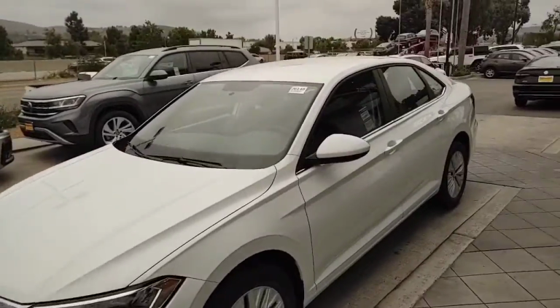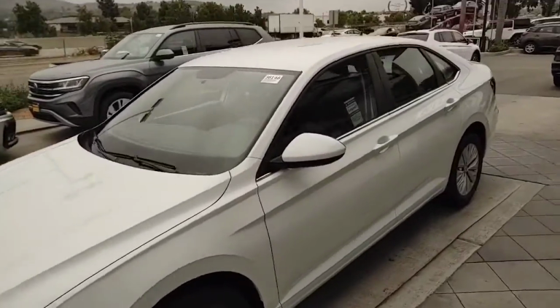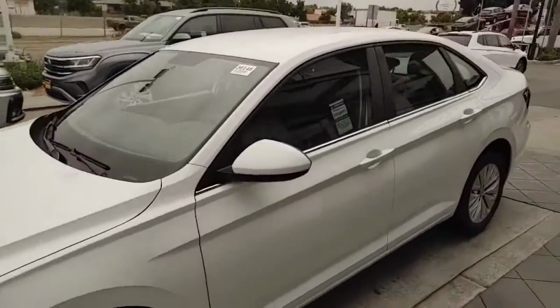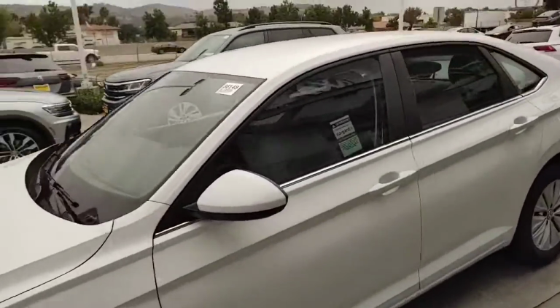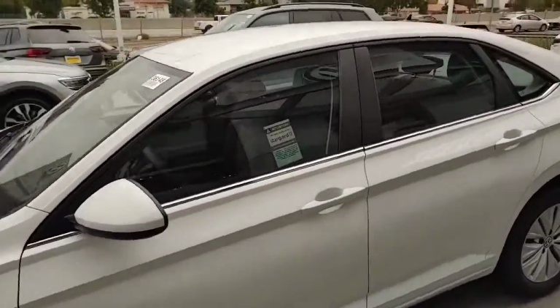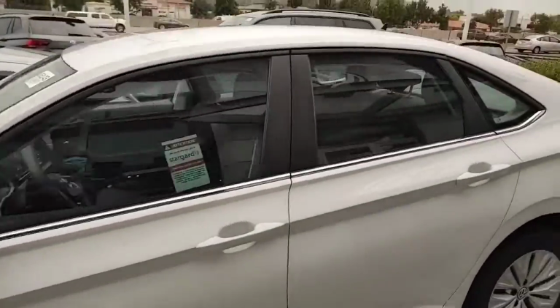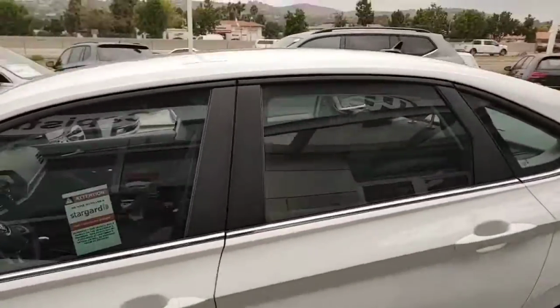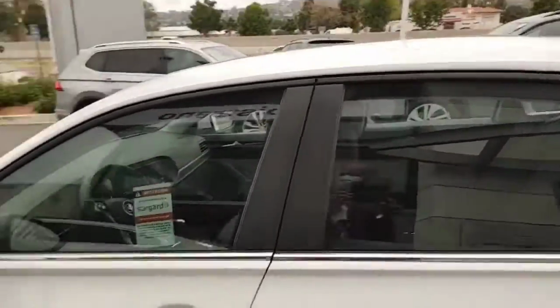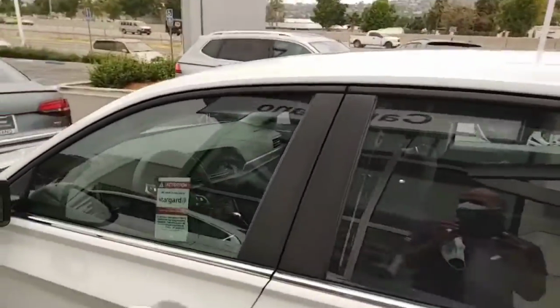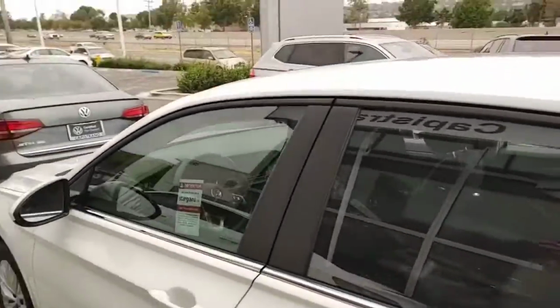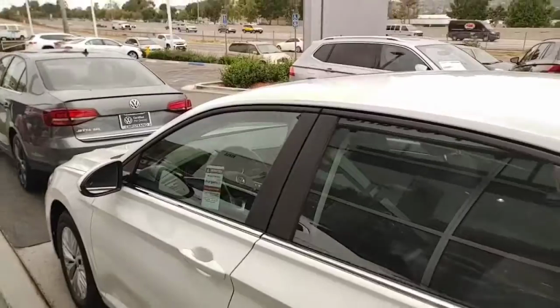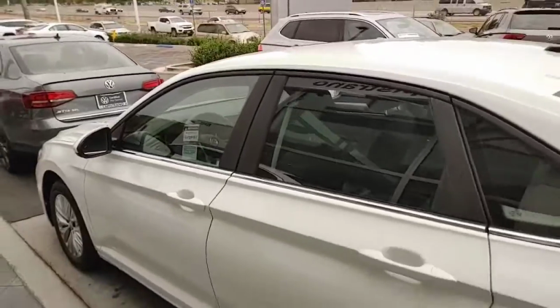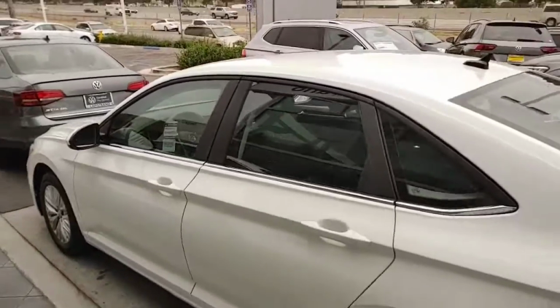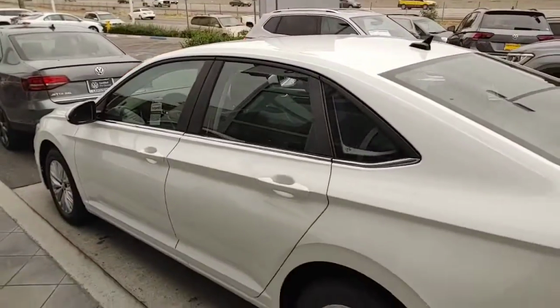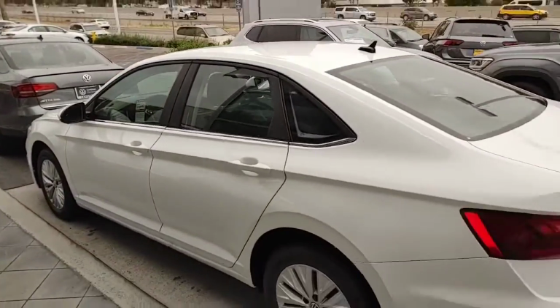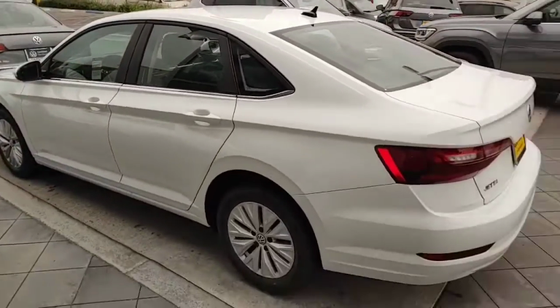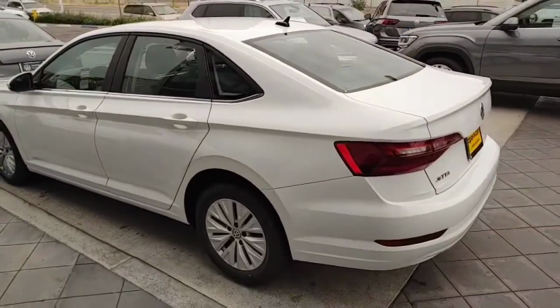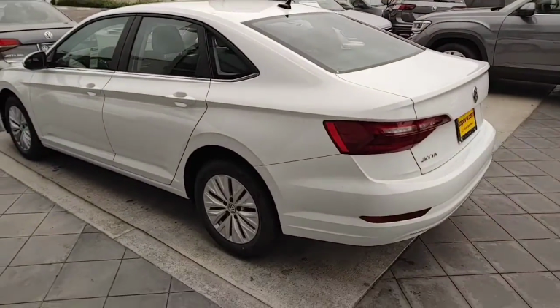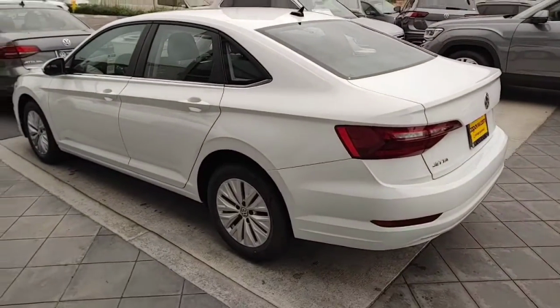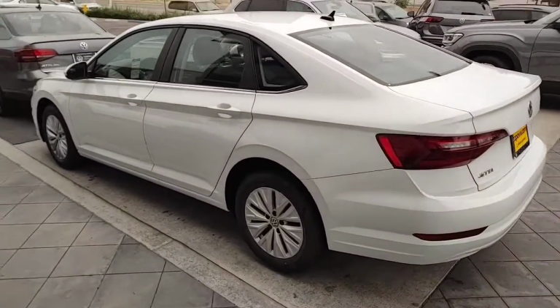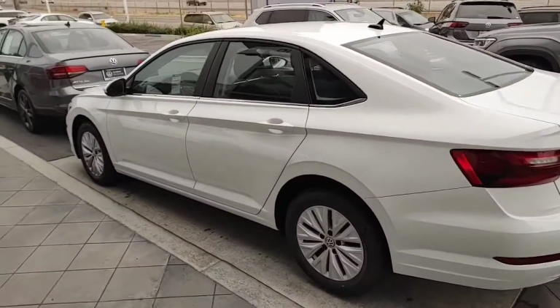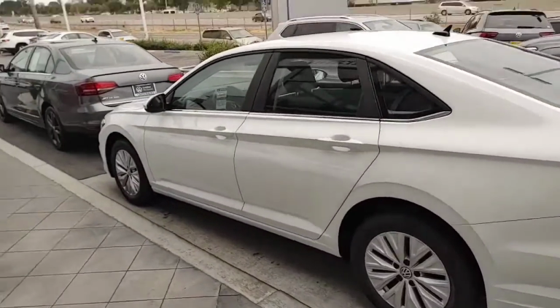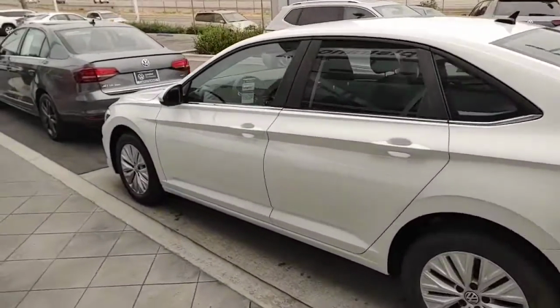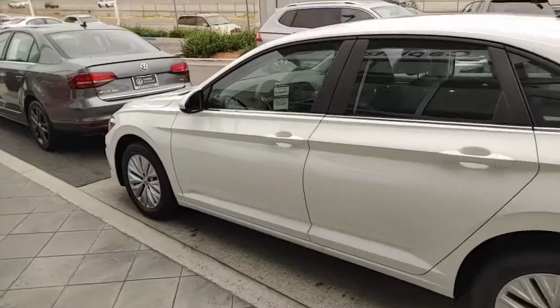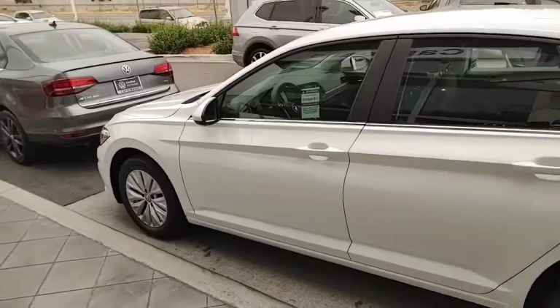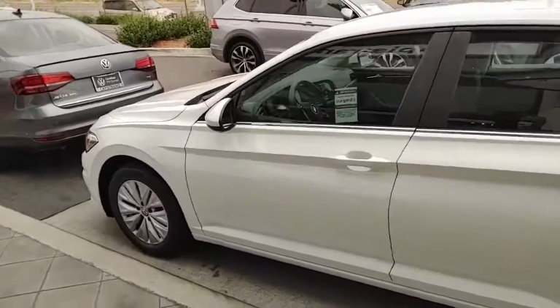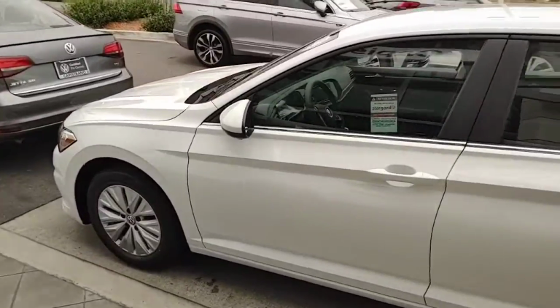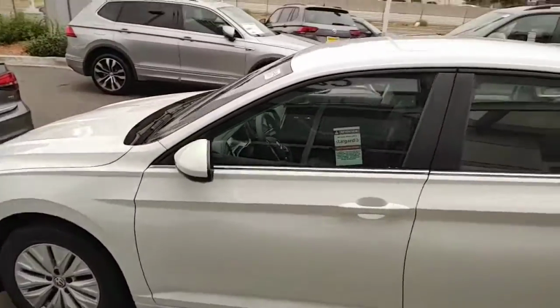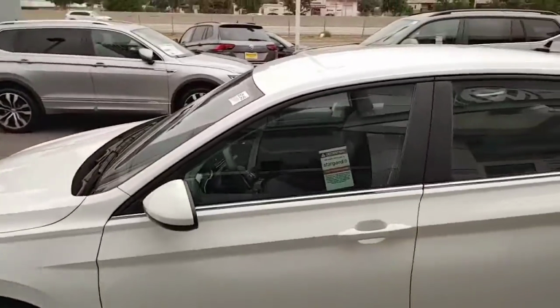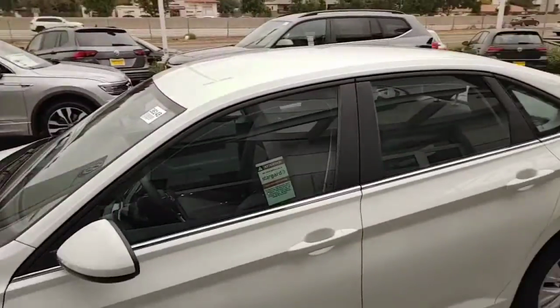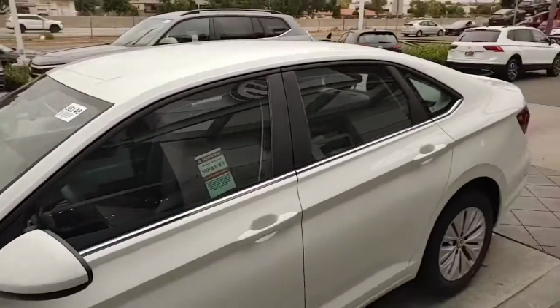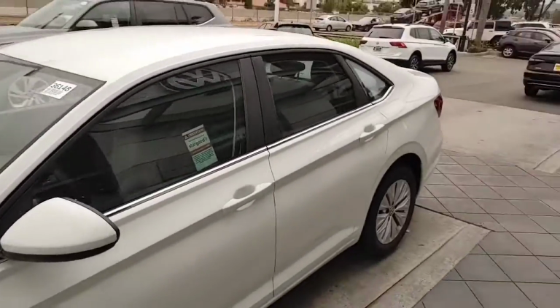Beautiful color — white with black interior. Super cheap insurance with white; it's more visible than any other color on the road at night time compared to black and gray, so that's why you get cheaper insurance. This is the new body style, so it looks like an Audi. It's so much nicer.